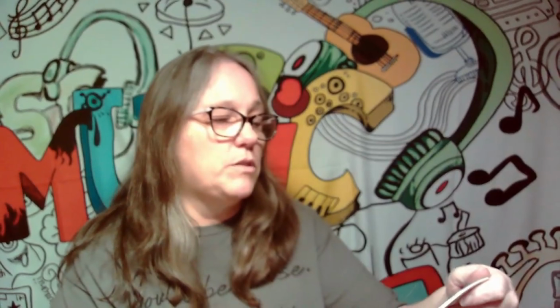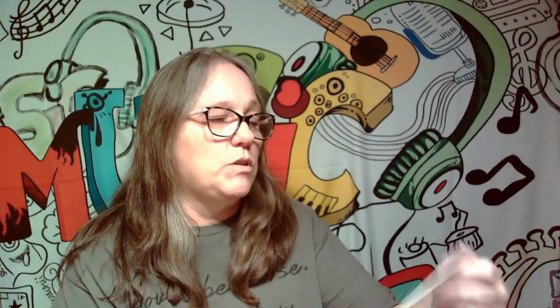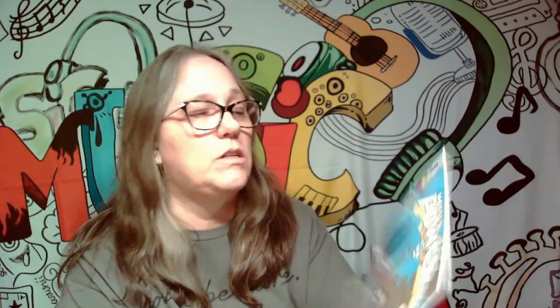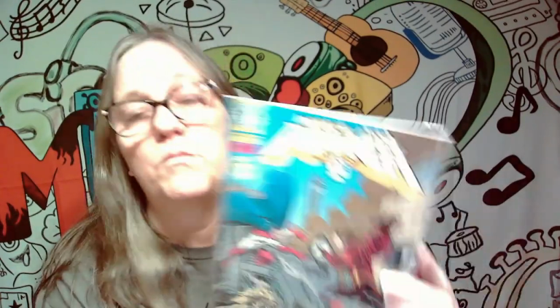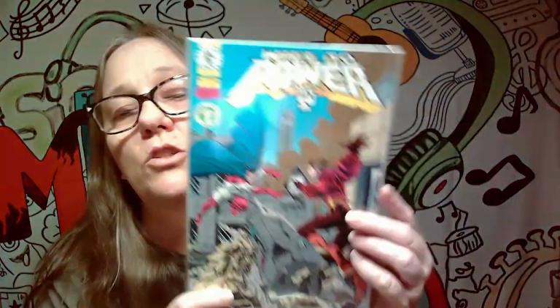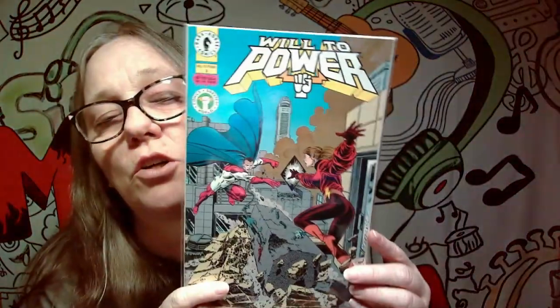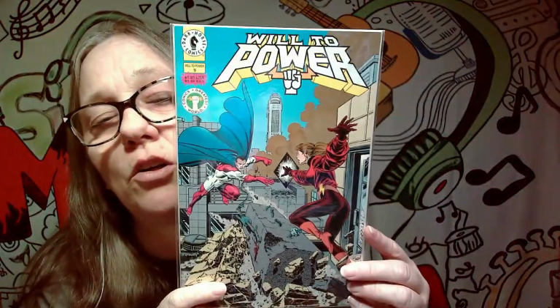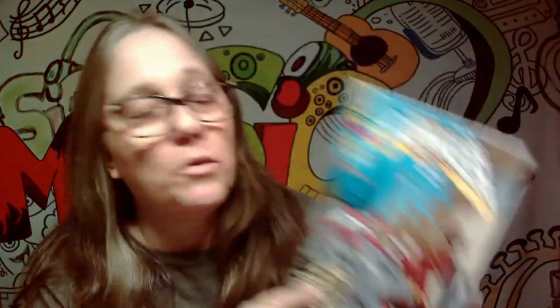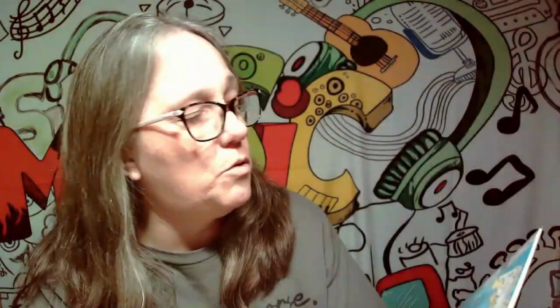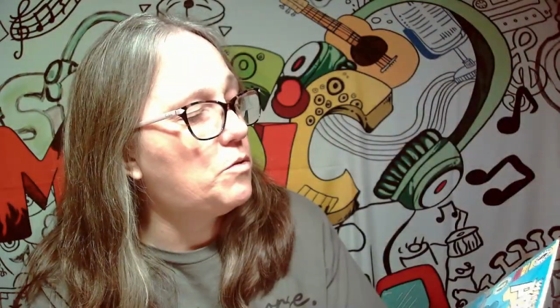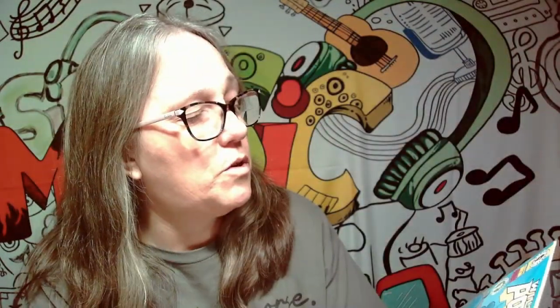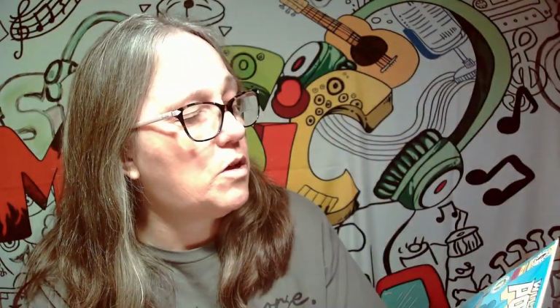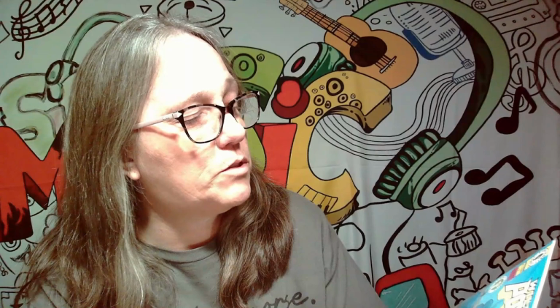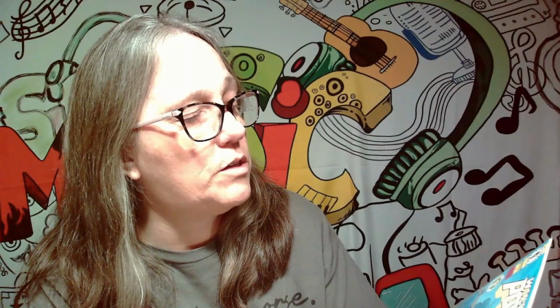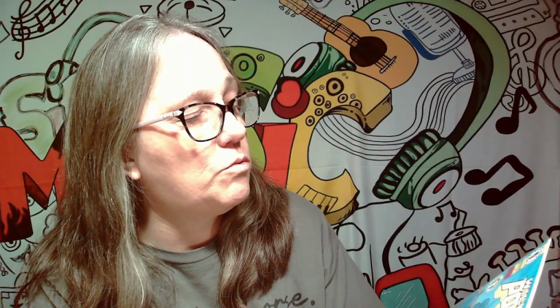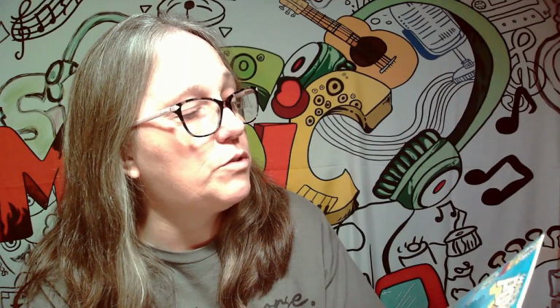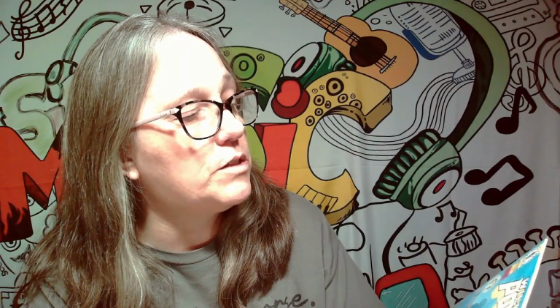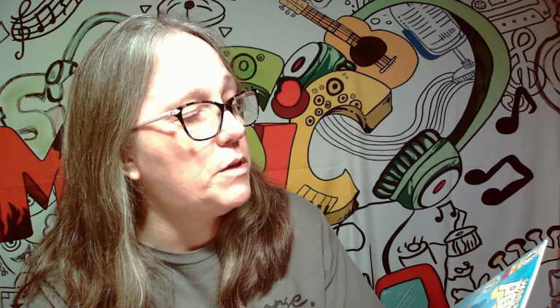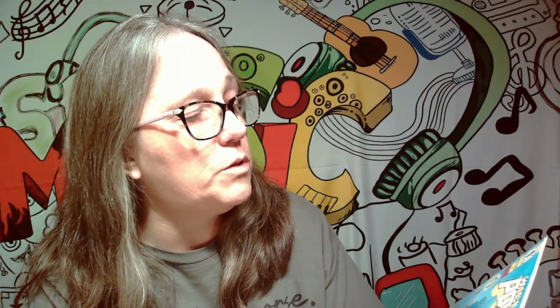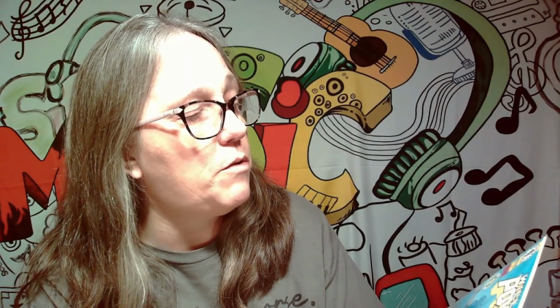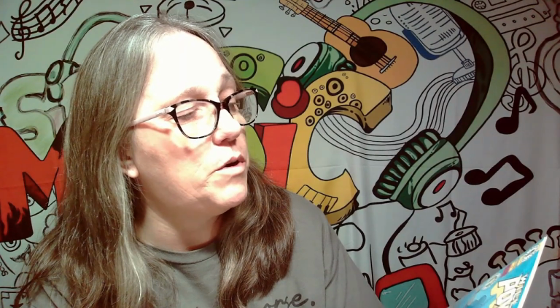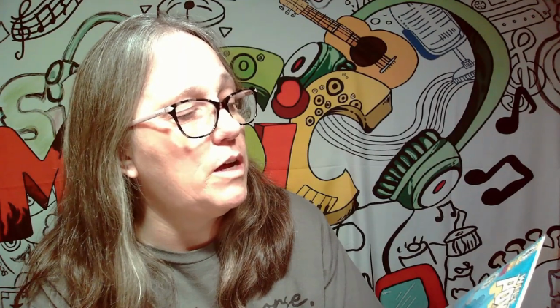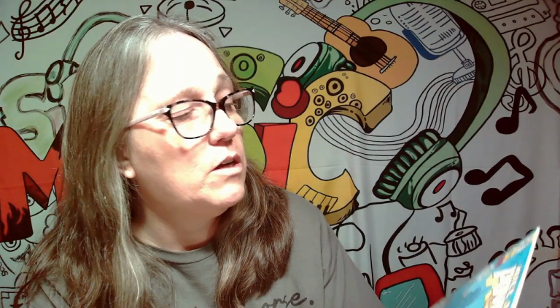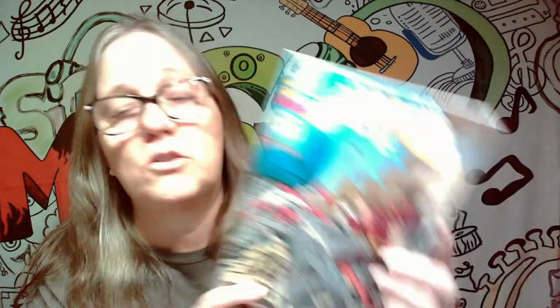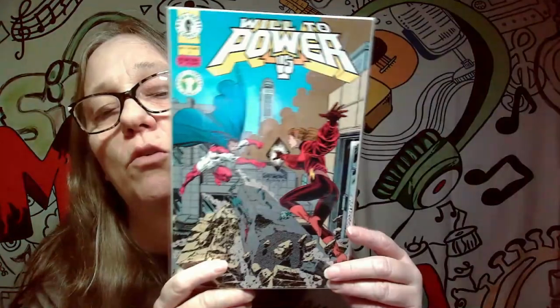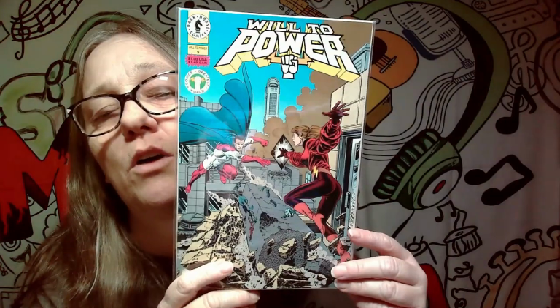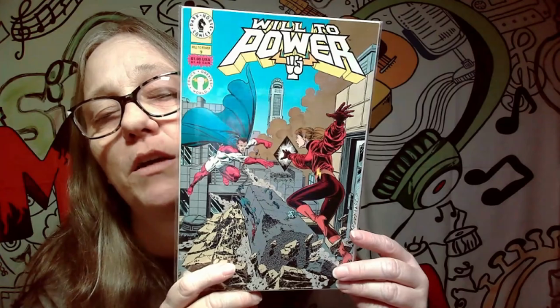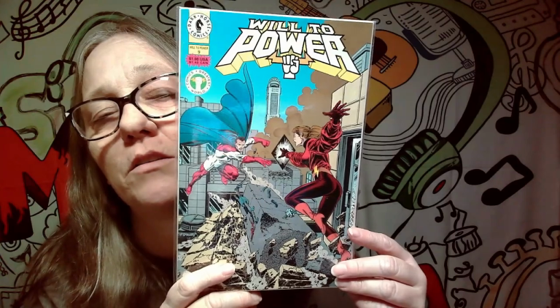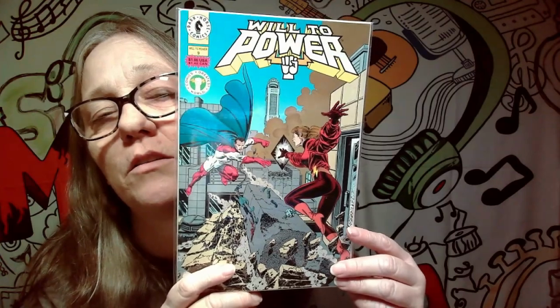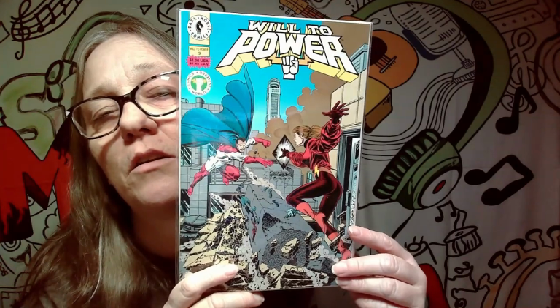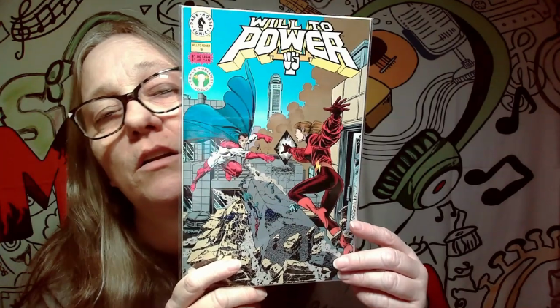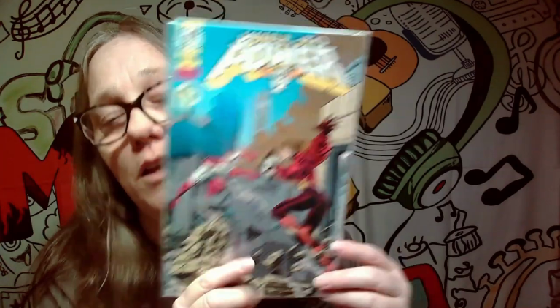This one I'm not sure about — pretty cool. It's Comics Greatest World, or World's Greatest Comics — Wheel to Power number nine from Dark Horse Comics. Not a keeper.